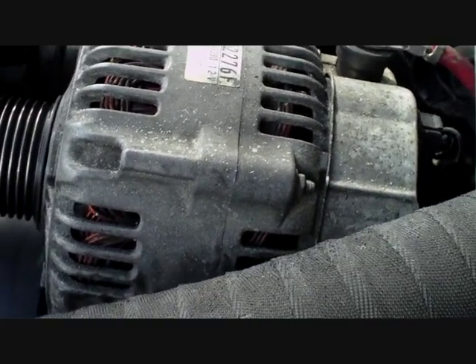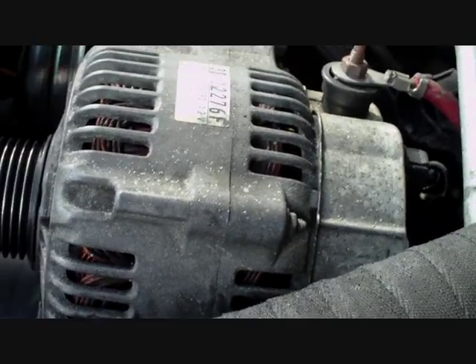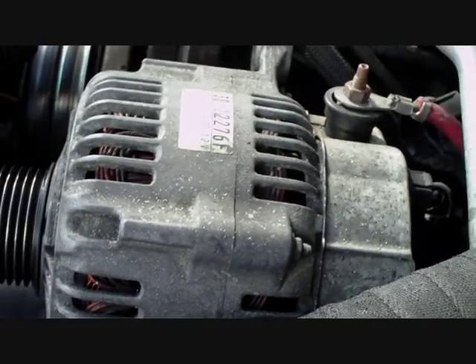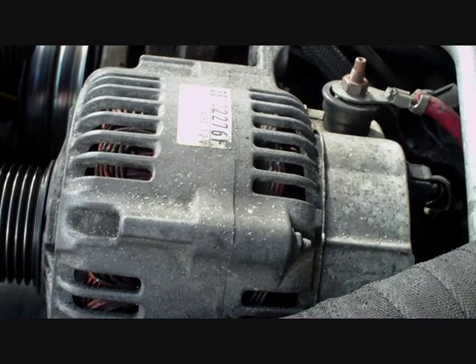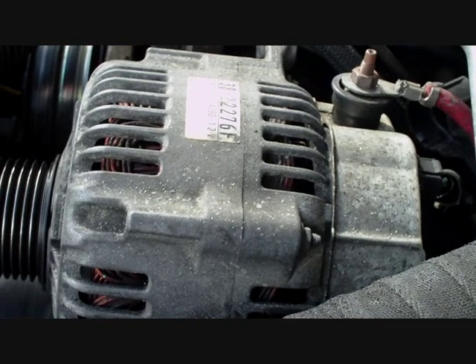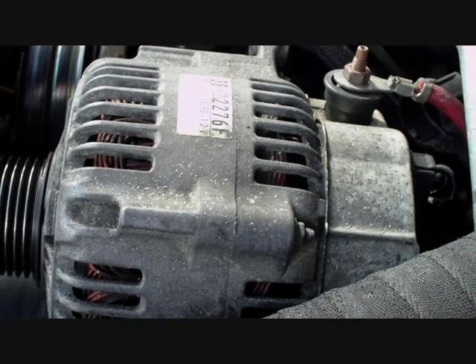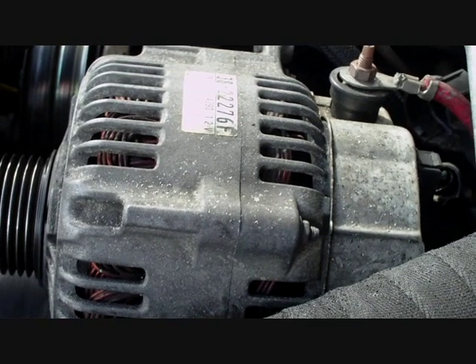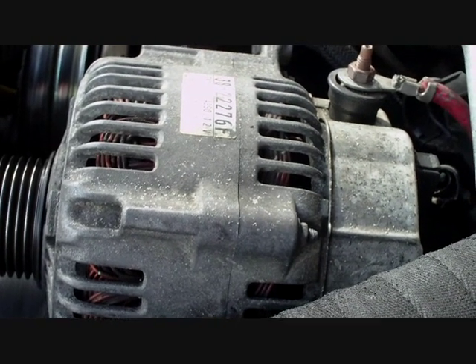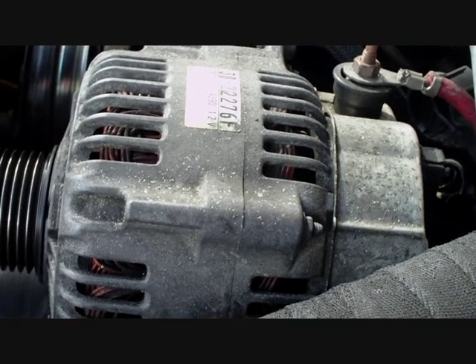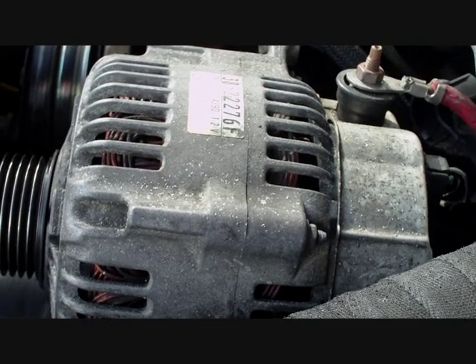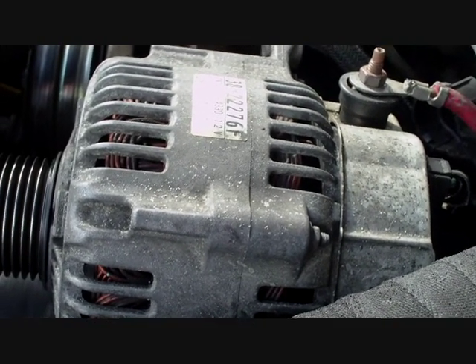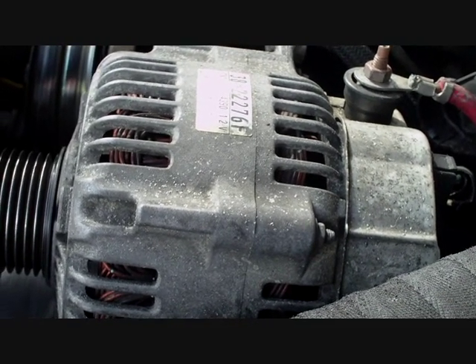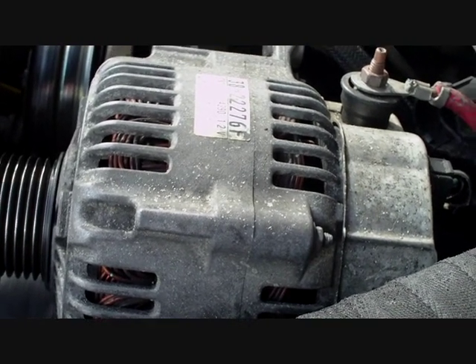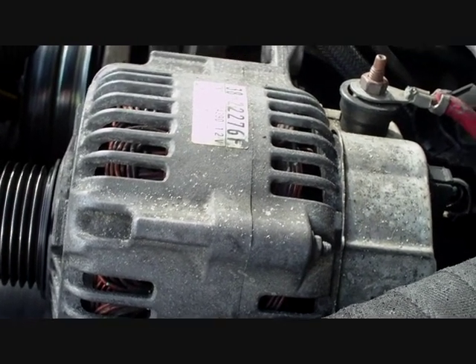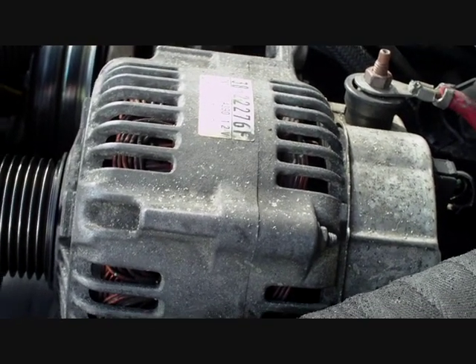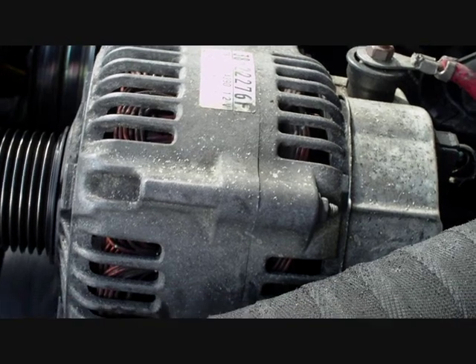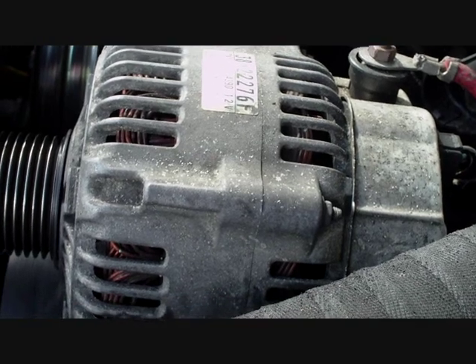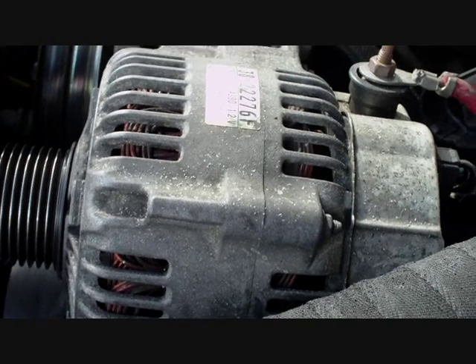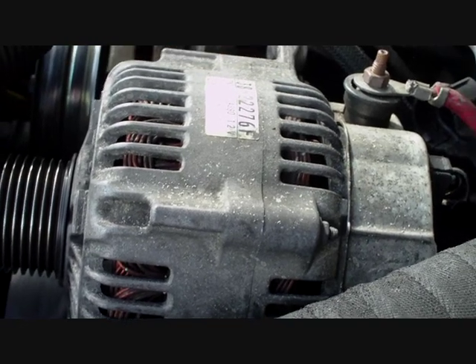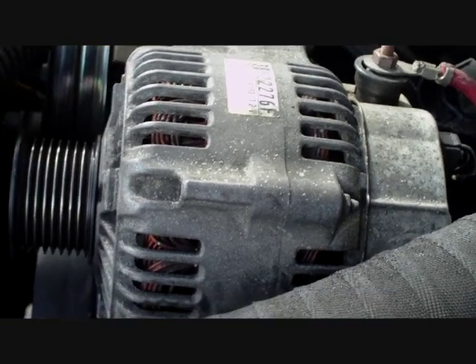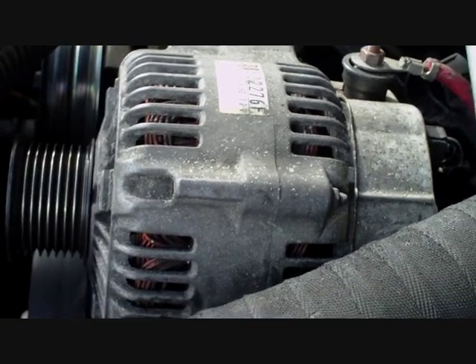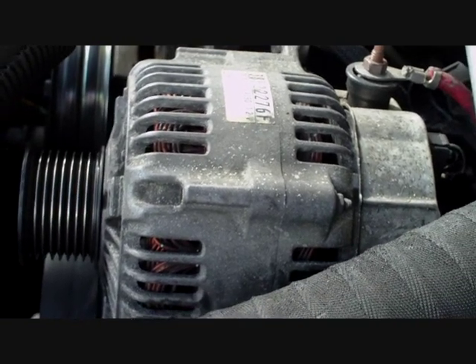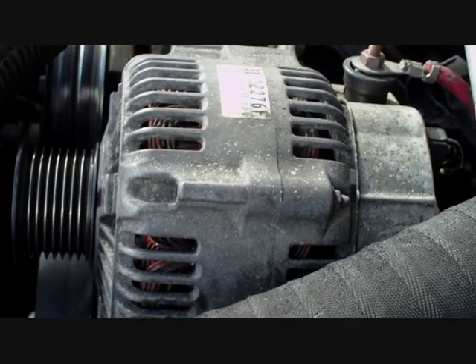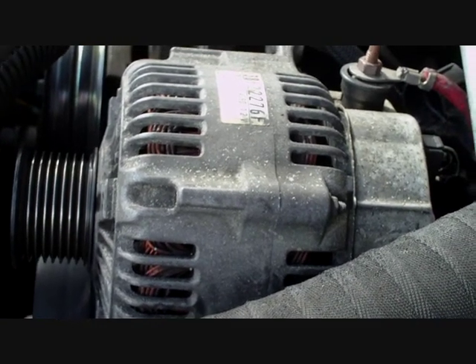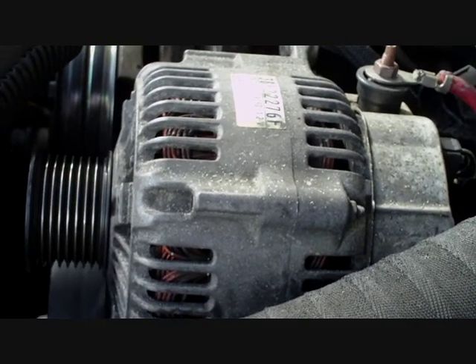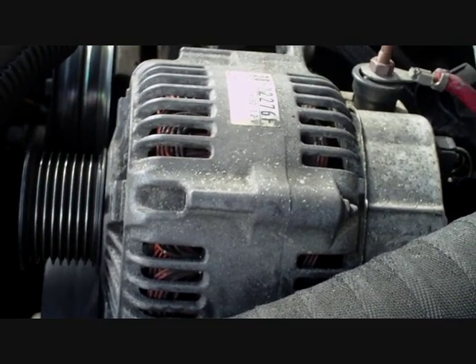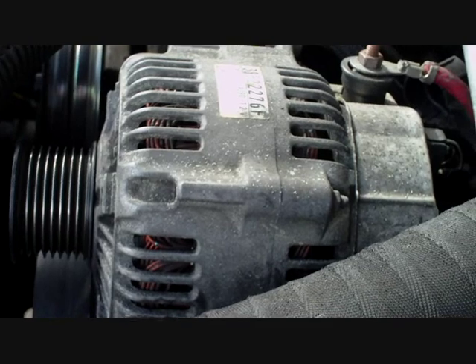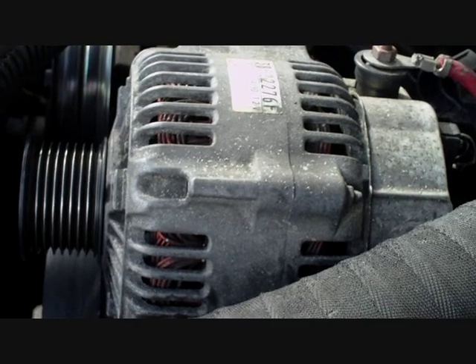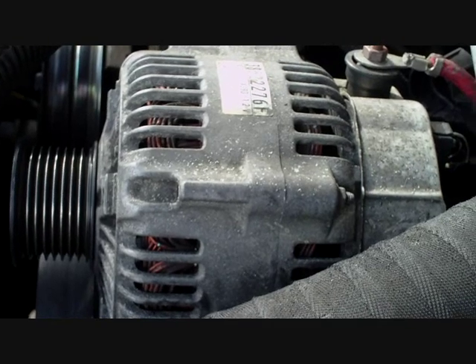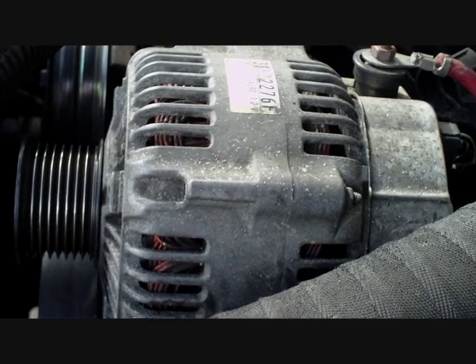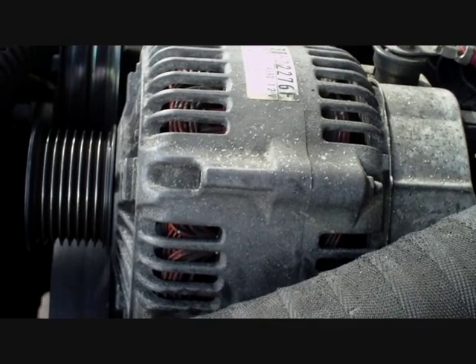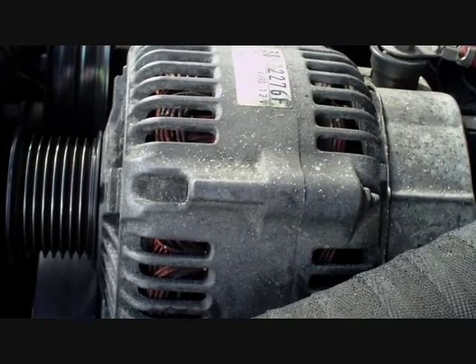Mine packed up — the indicator light dropped down, the warning came on, the battery didn't charge, and the car wouldn't start. So it needs refurbishing. Then it's just a reversal to put it back.